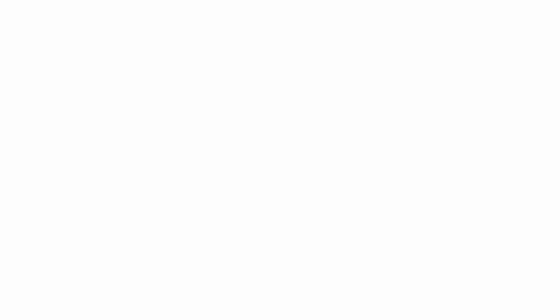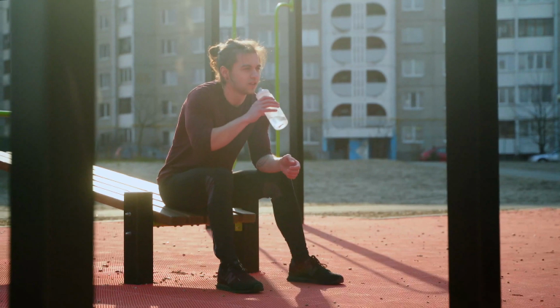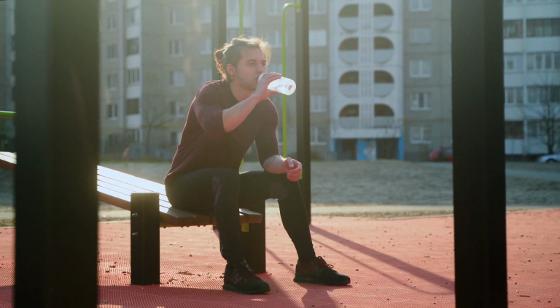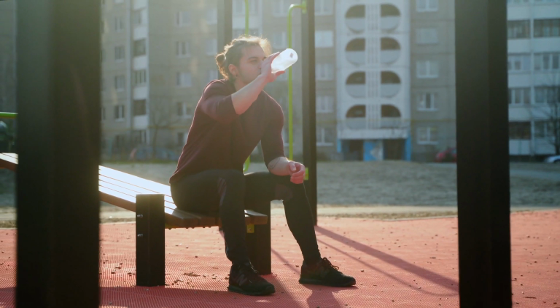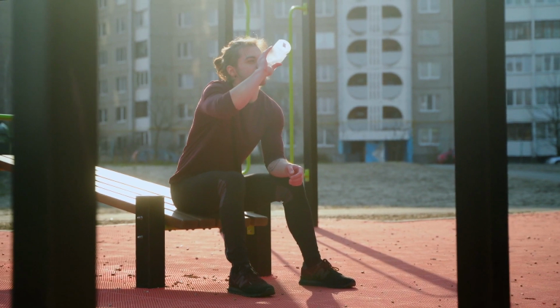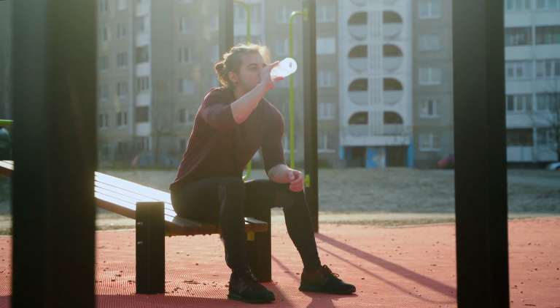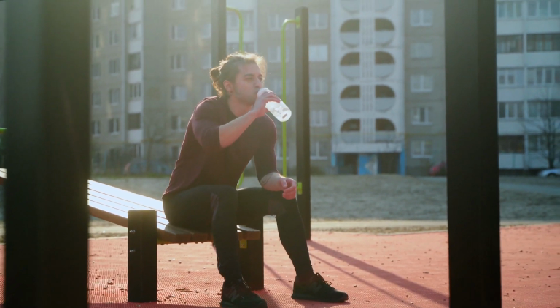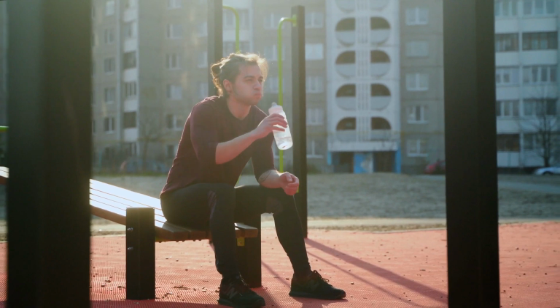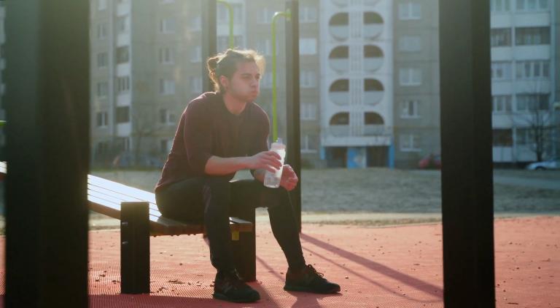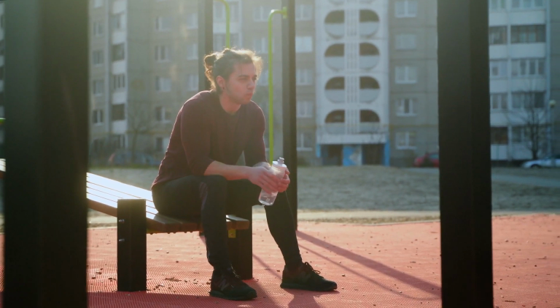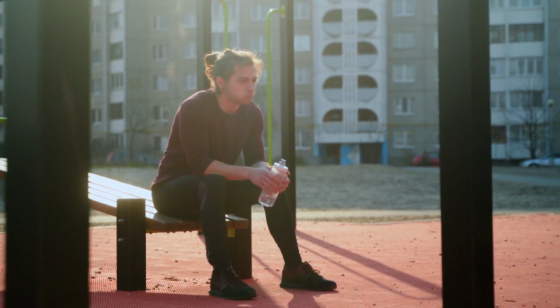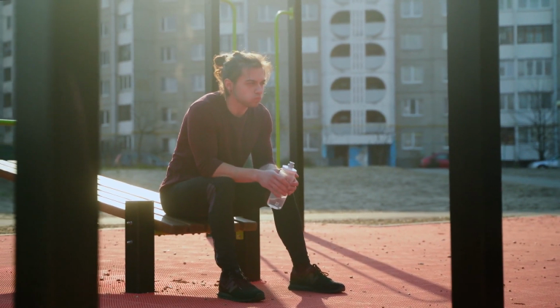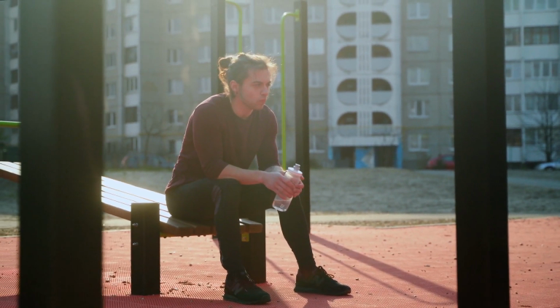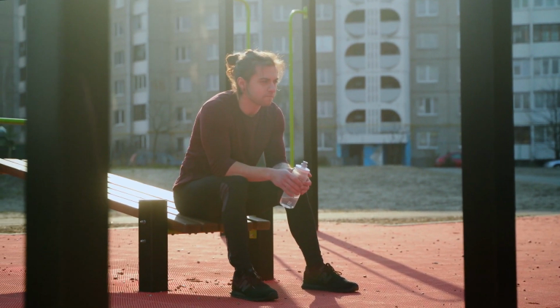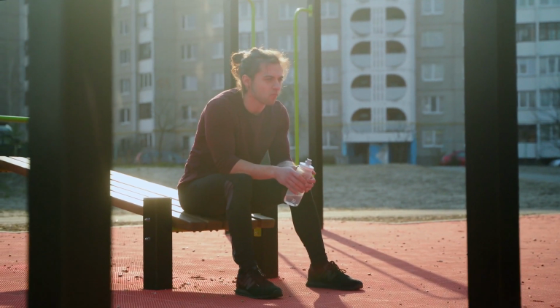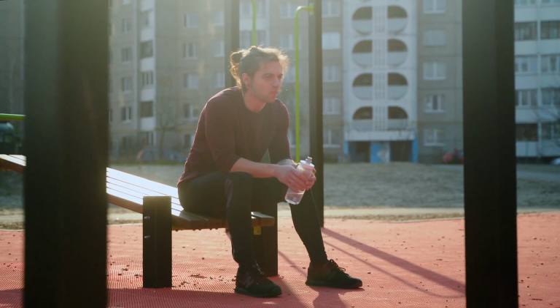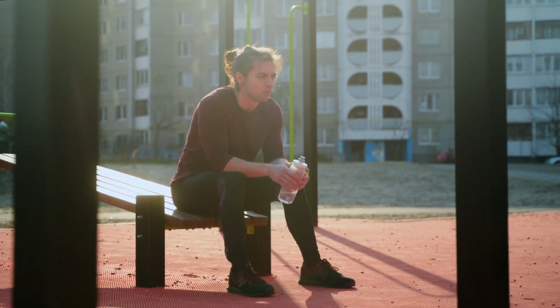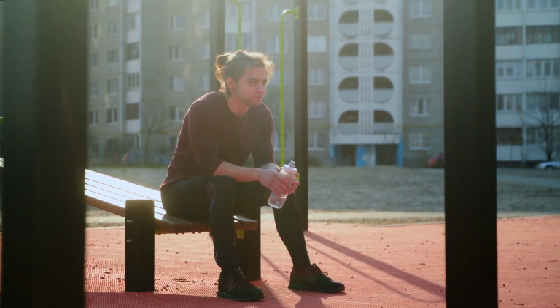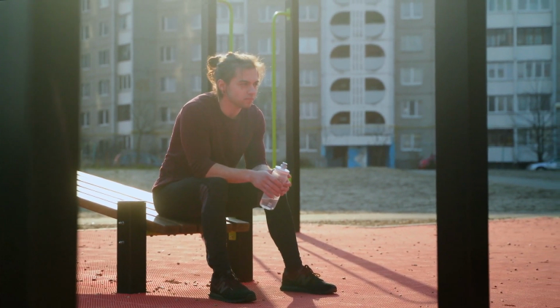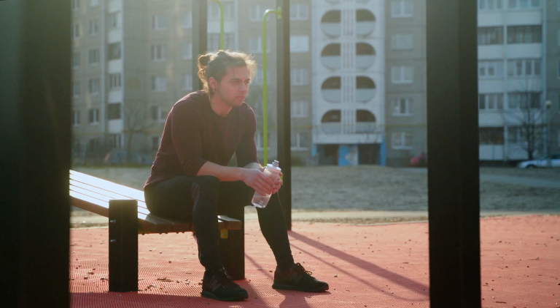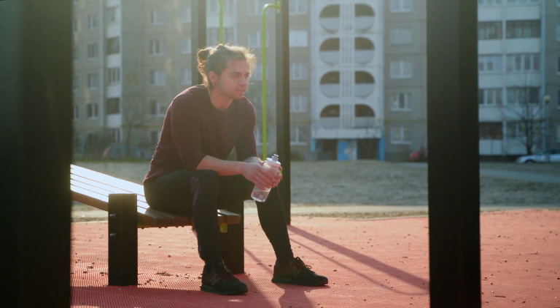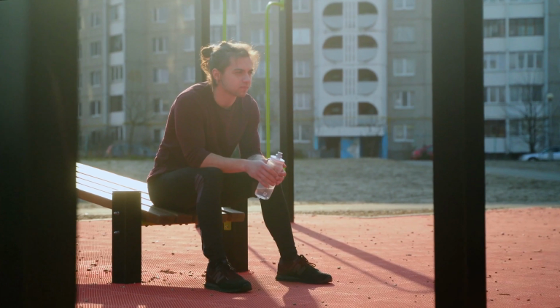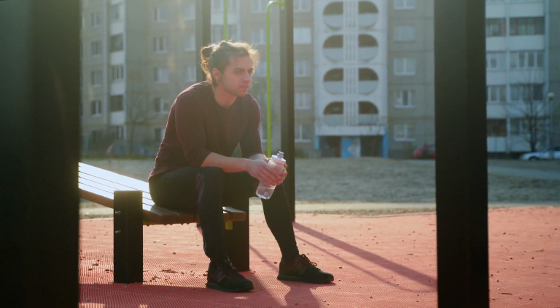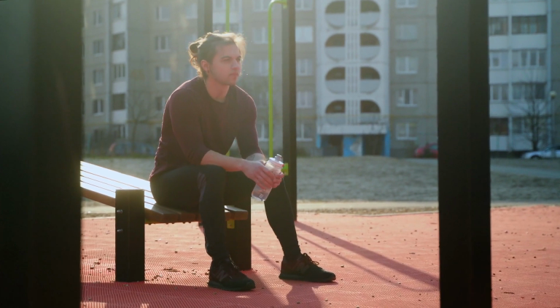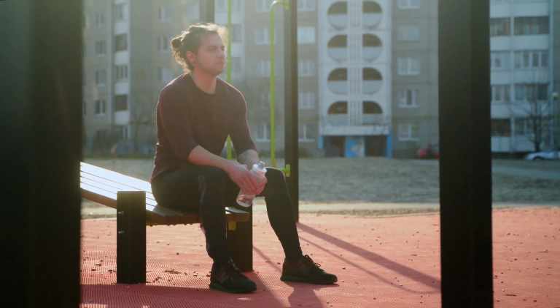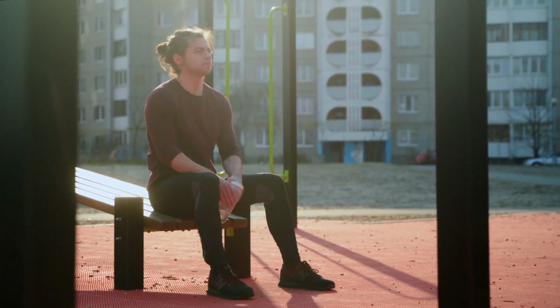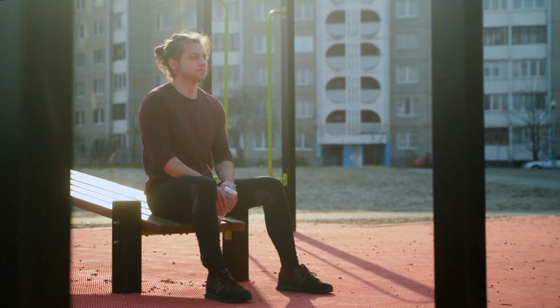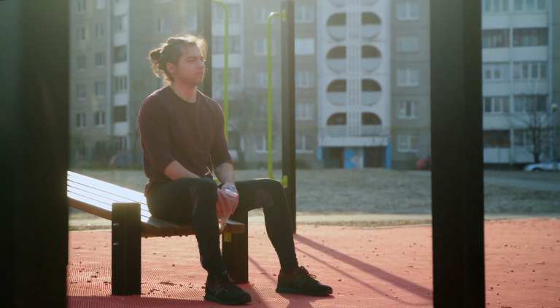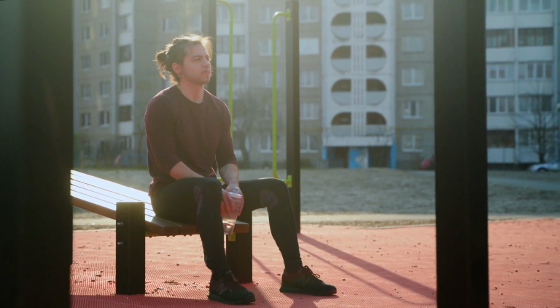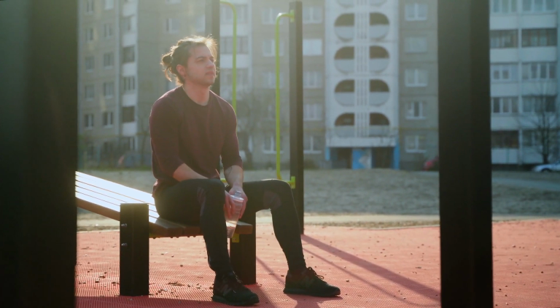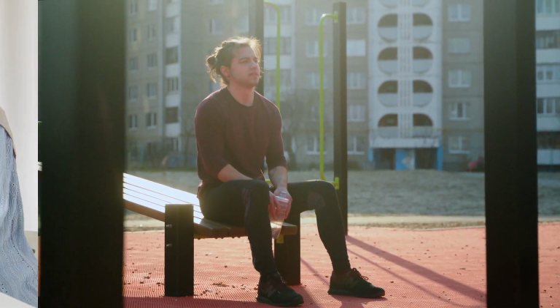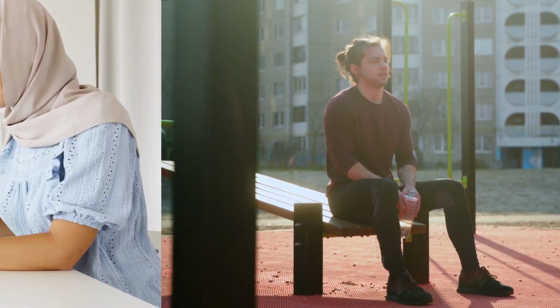Tip 1: Drink water in the morning. Did you know that drinking water in the morning can help to jumpstart your metabolism? Start your day with a glass of warm water or room-temperature water, and add a slice of lemon for an extra boost of hydration.